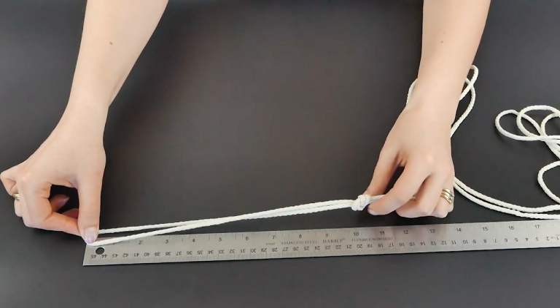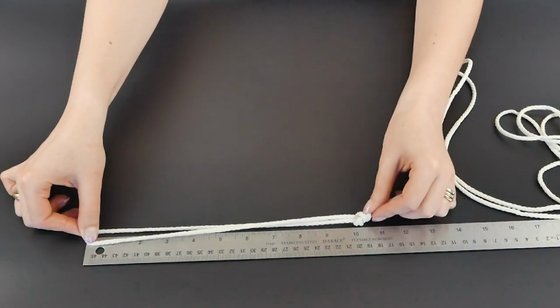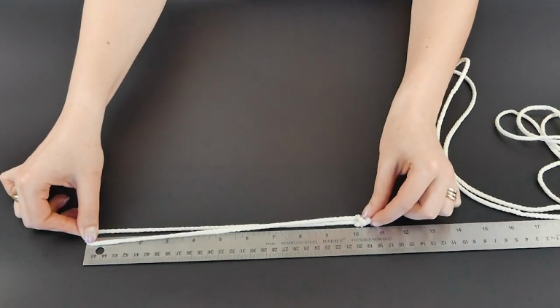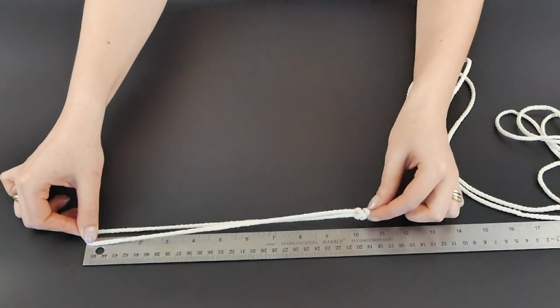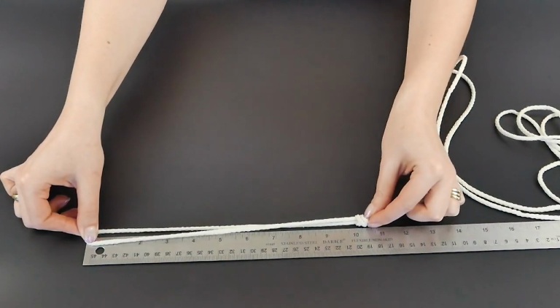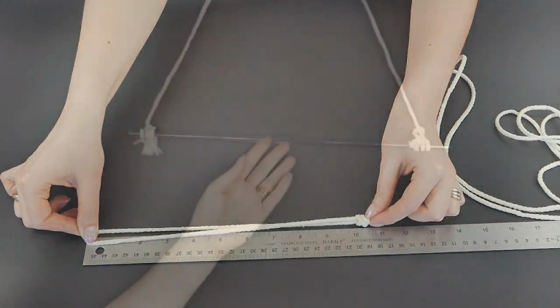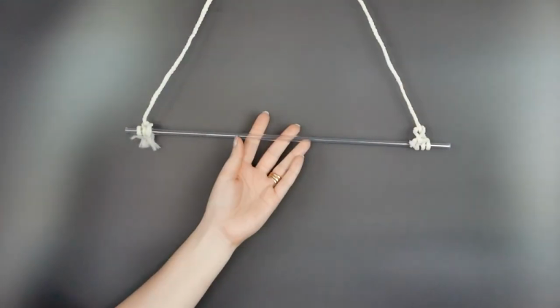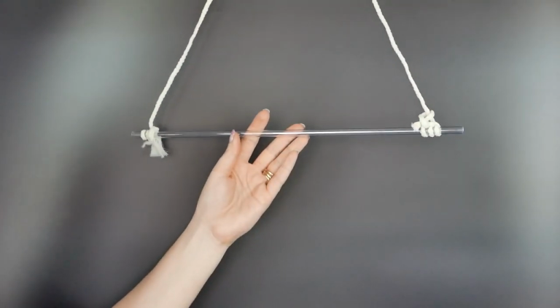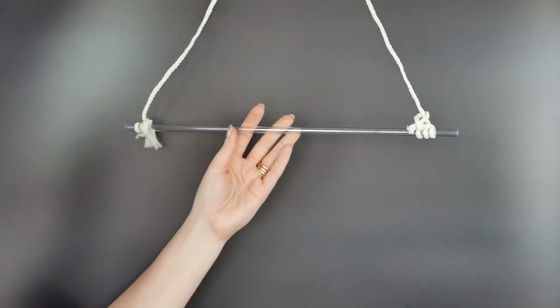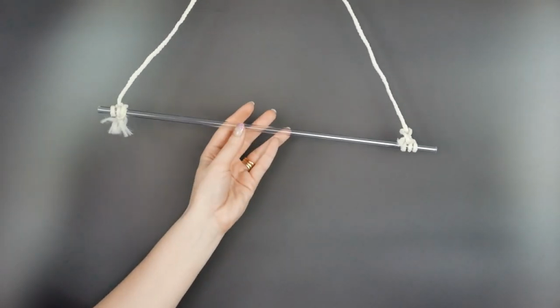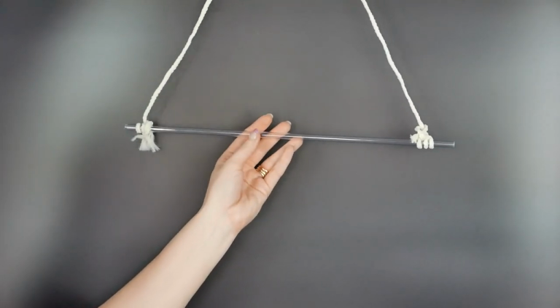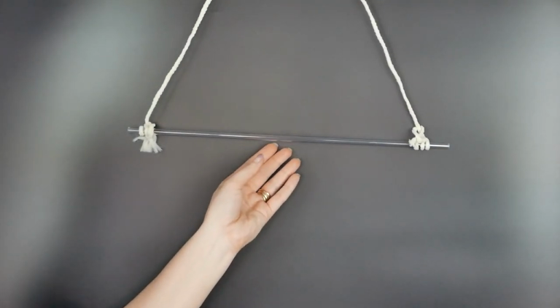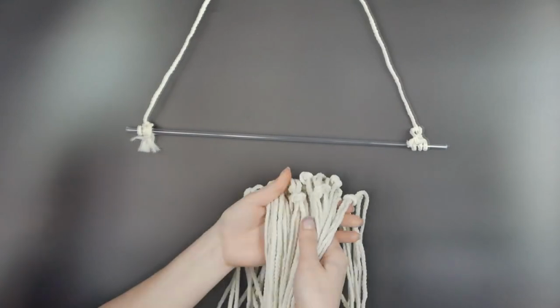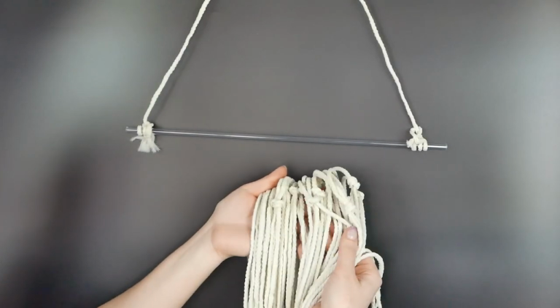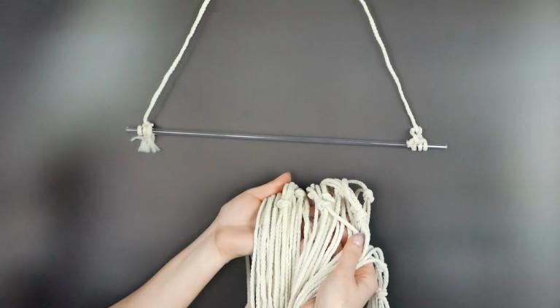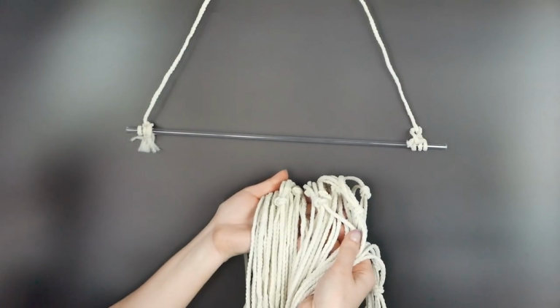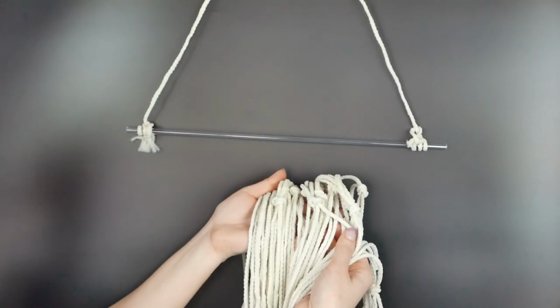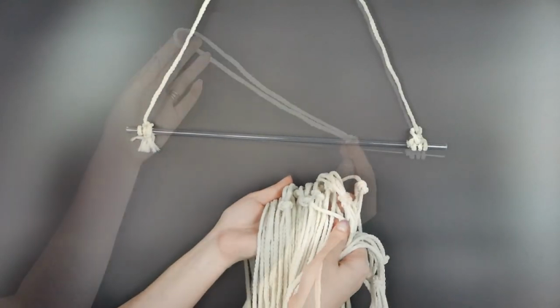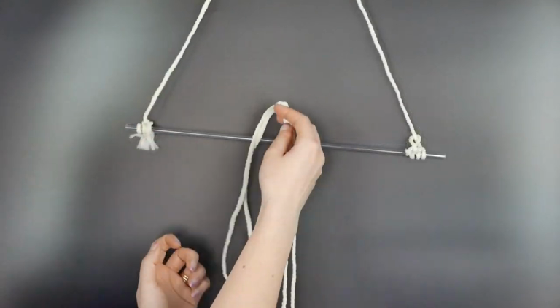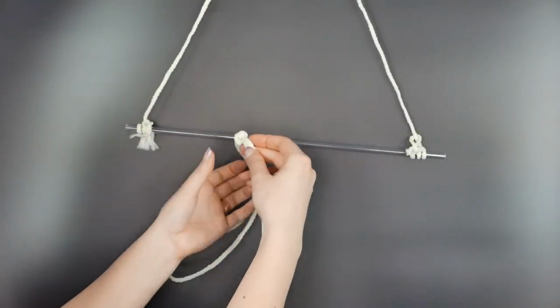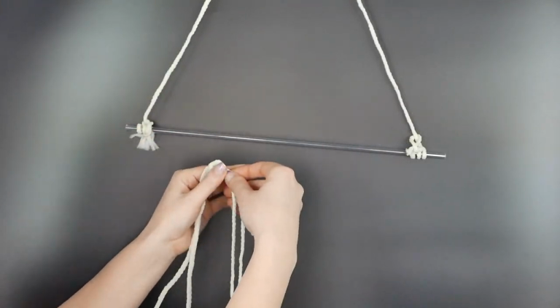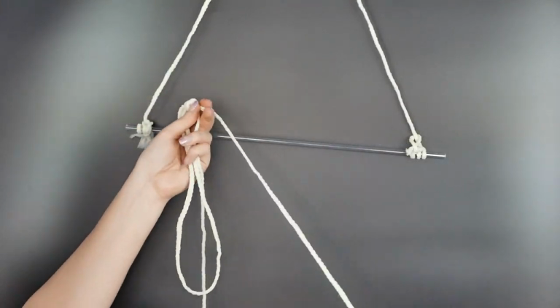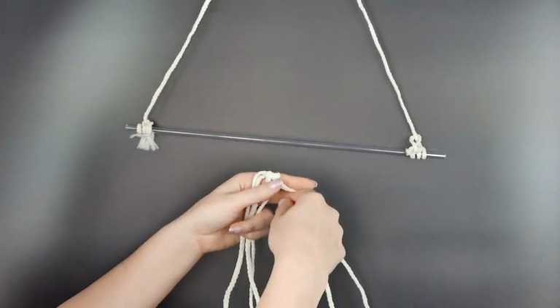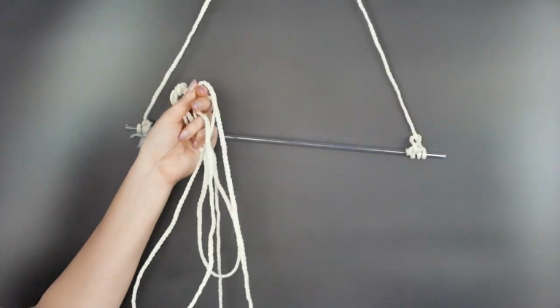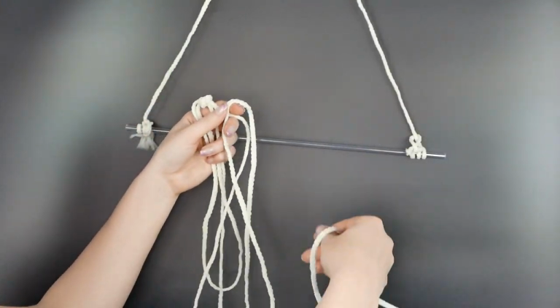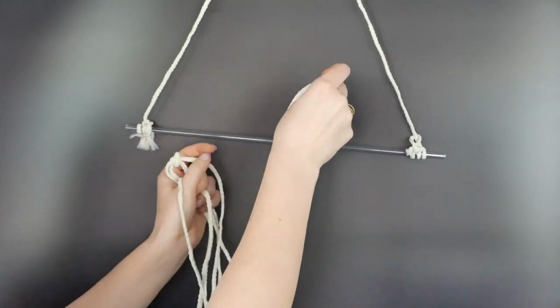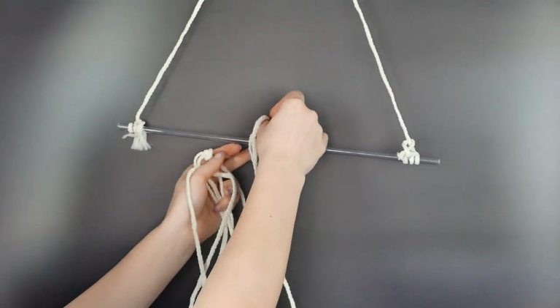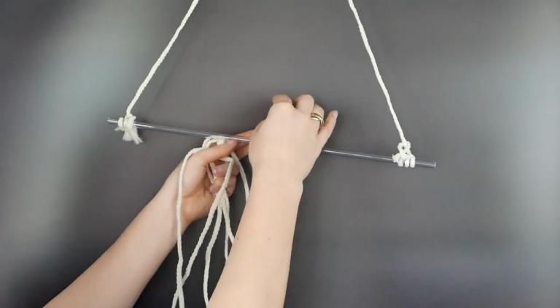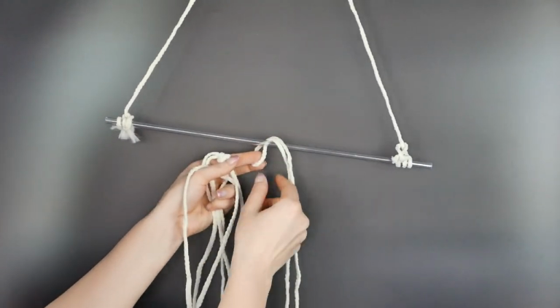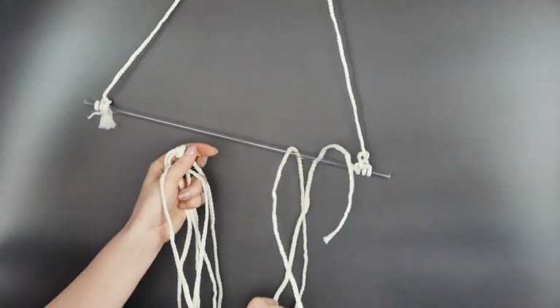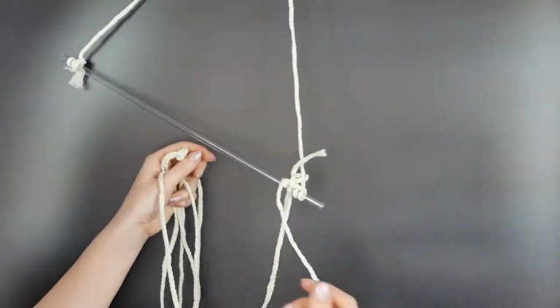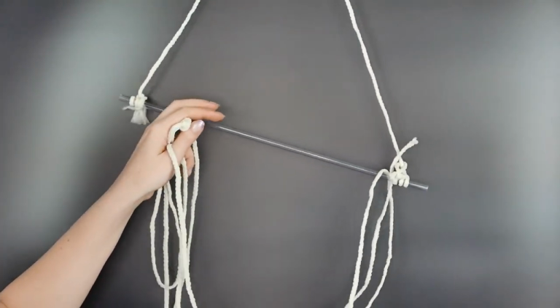These will be the edges of our table runner. We have our stick here — we're using a leftover balloon stick that's 15.5 inches long — and for easy assembly we hung it up, but you can just do this on the table as well.